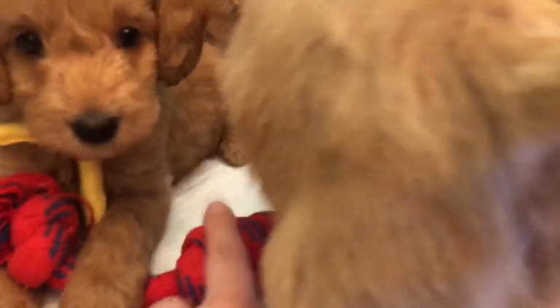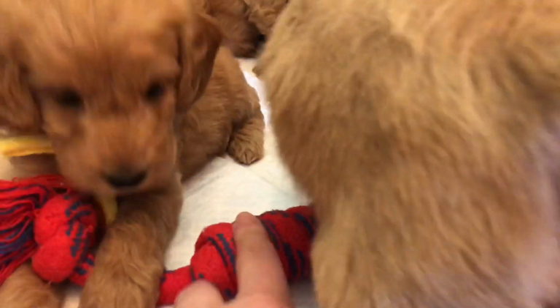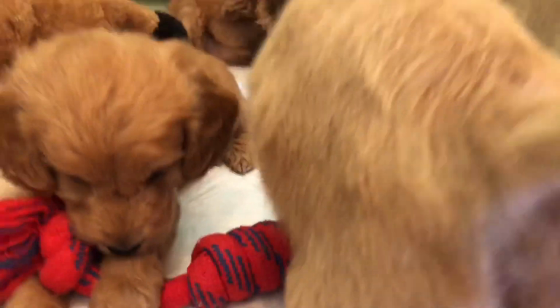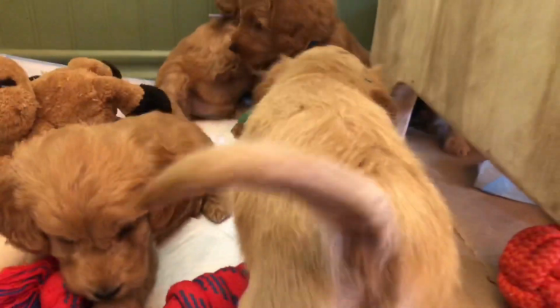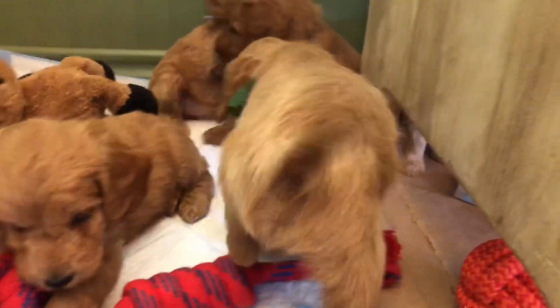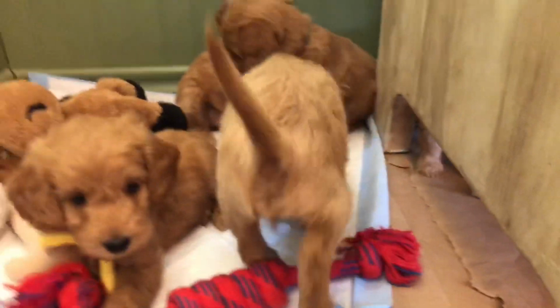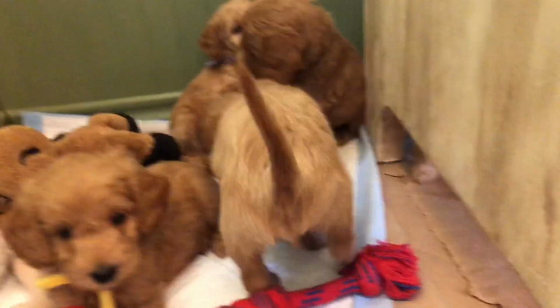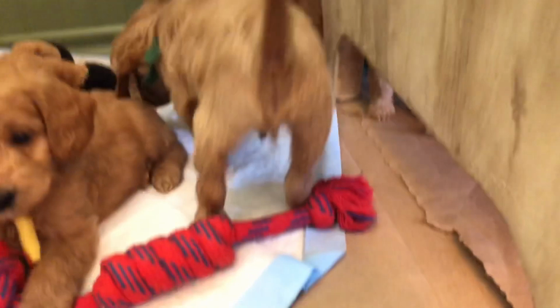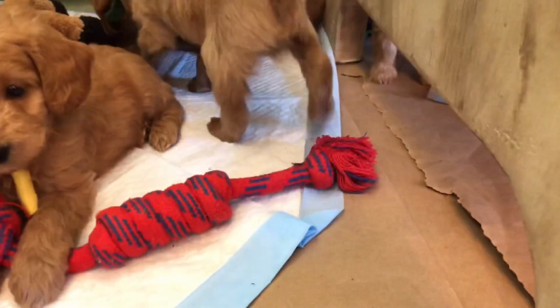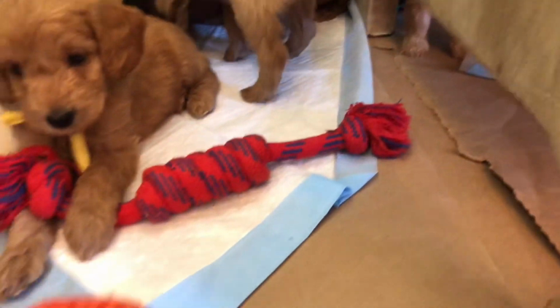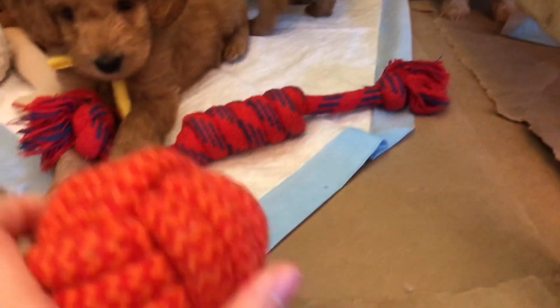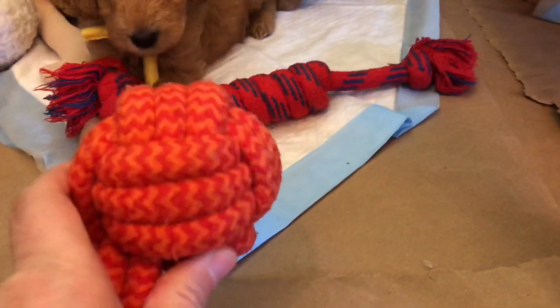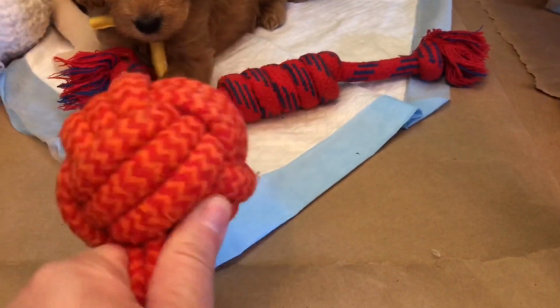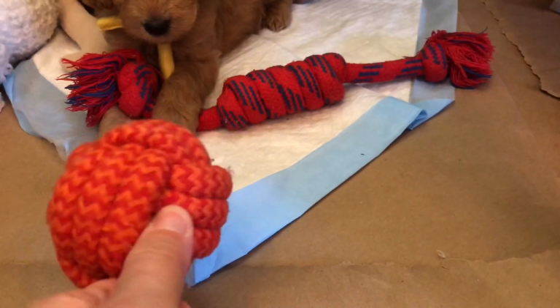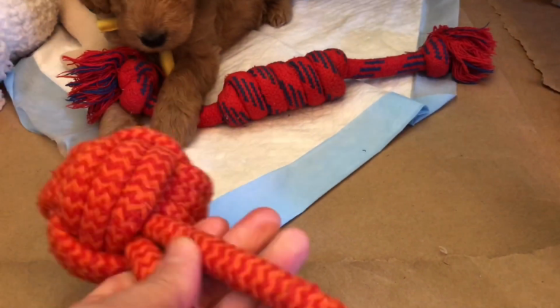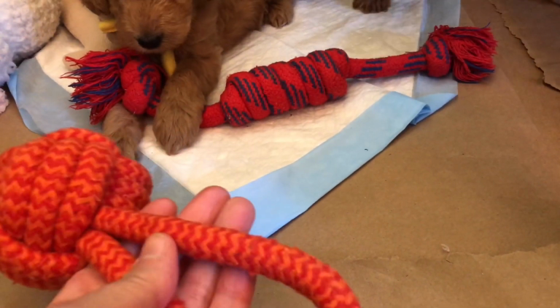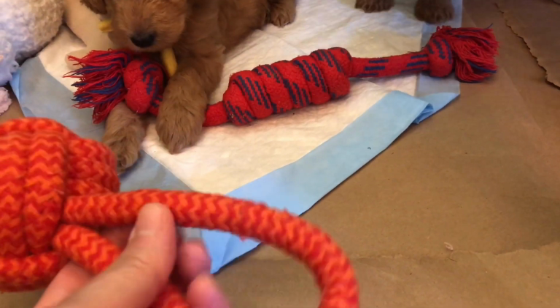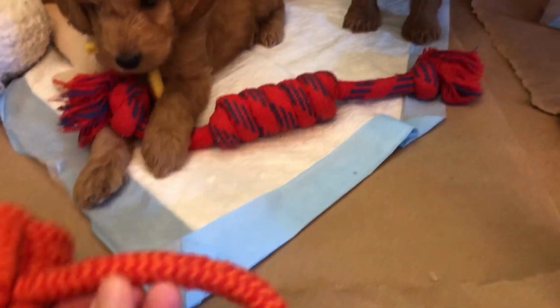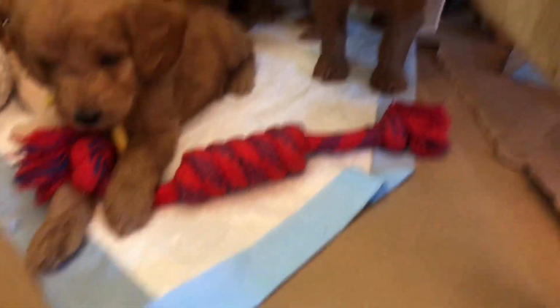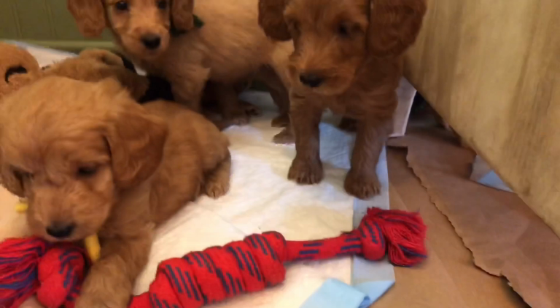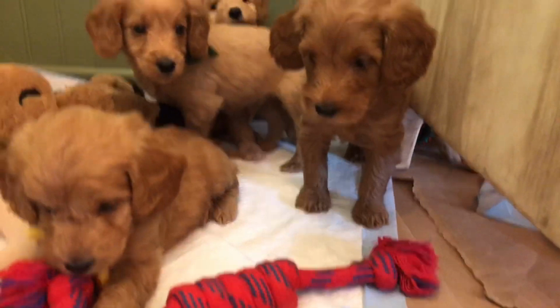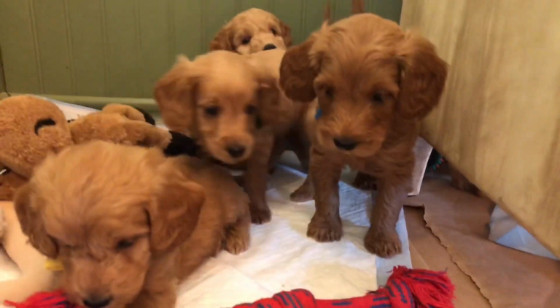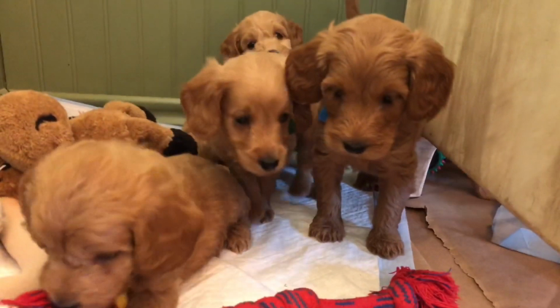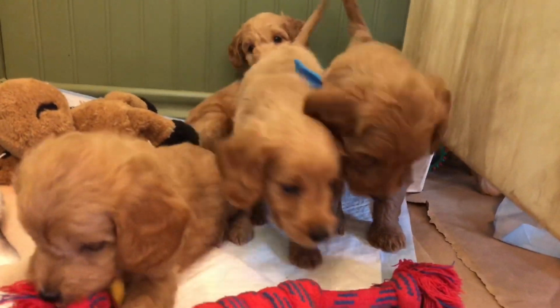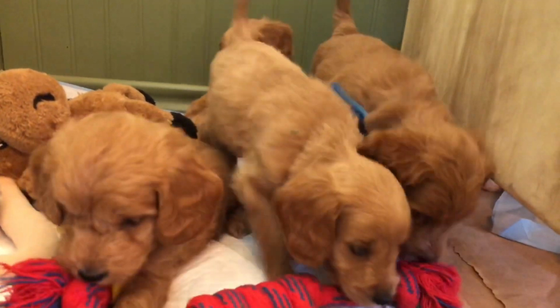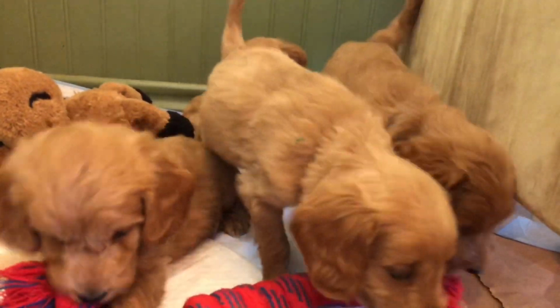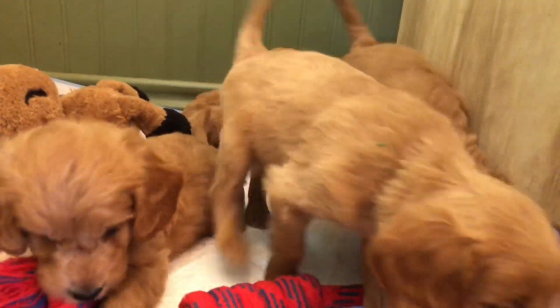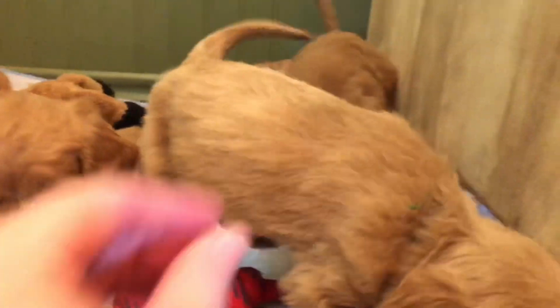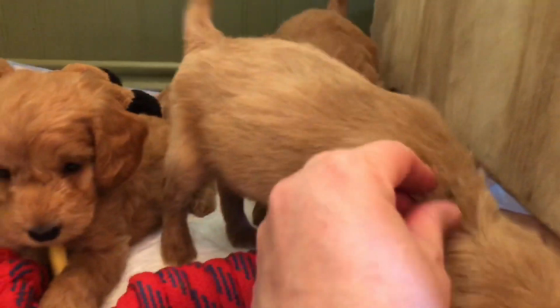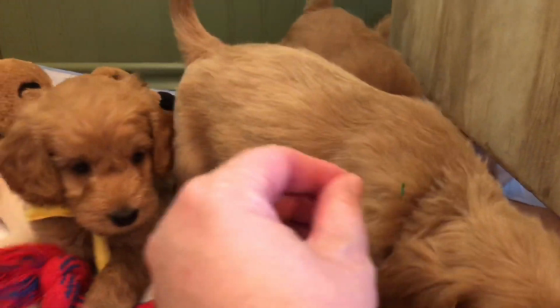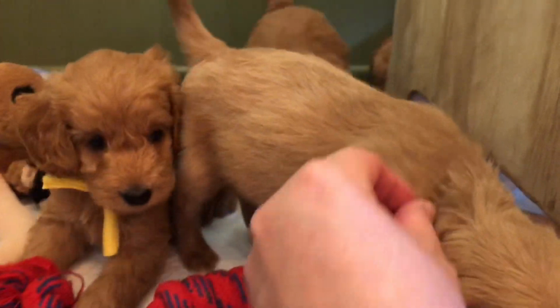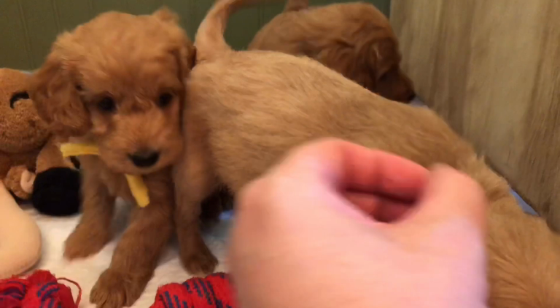These rope toys — they're just about everywhere. And I wash them — I throw them in the washing machine. I'll put a little picture in our update for you guys.